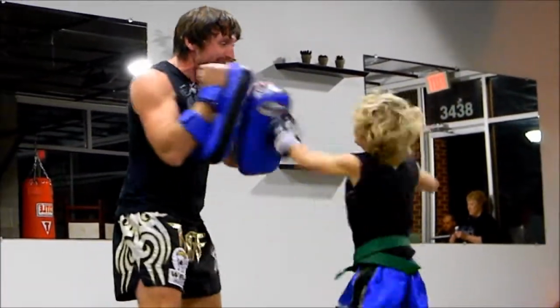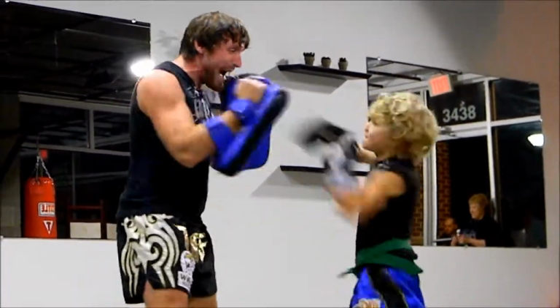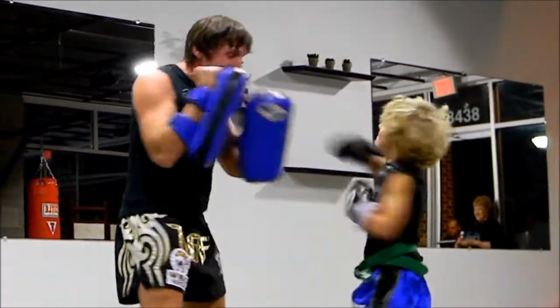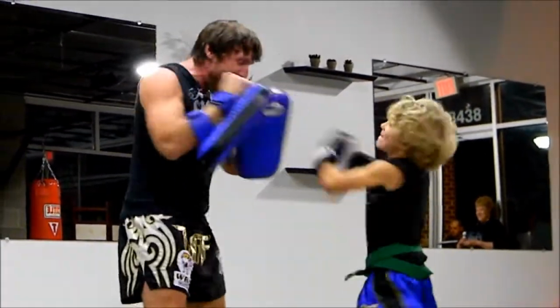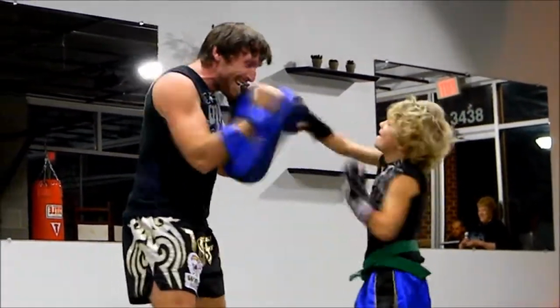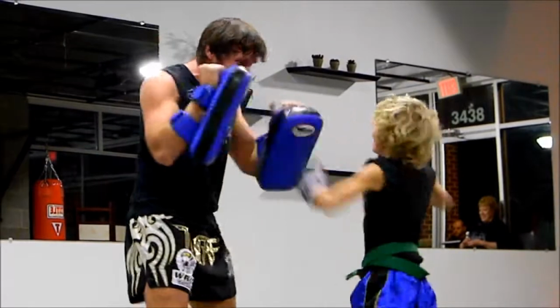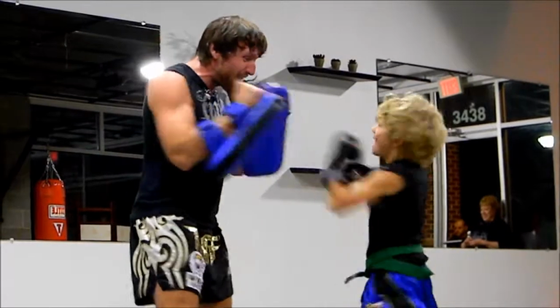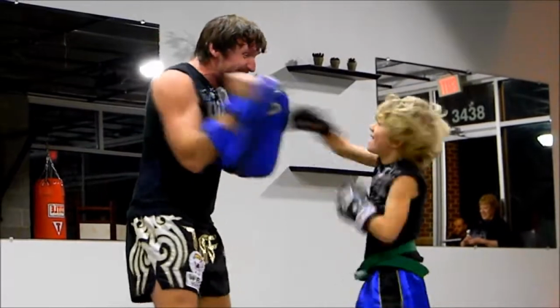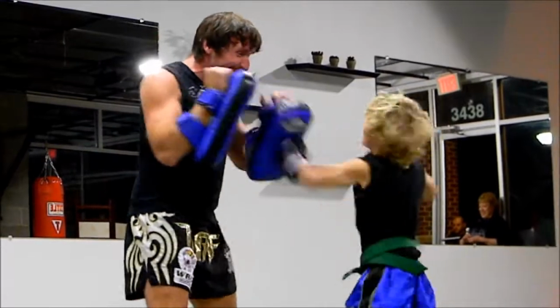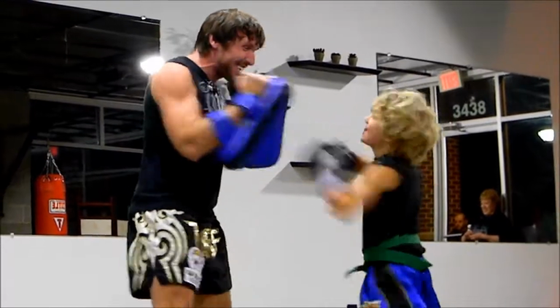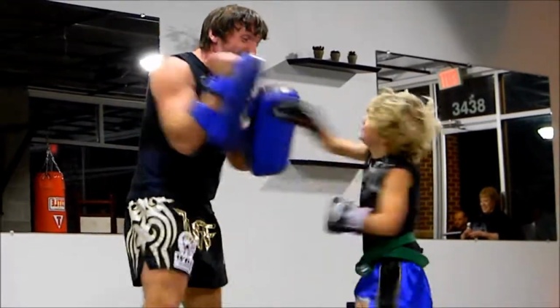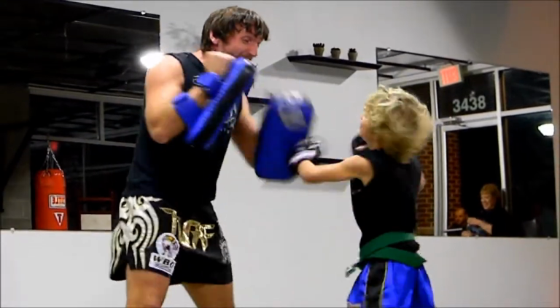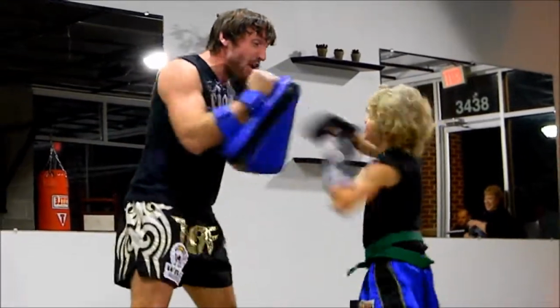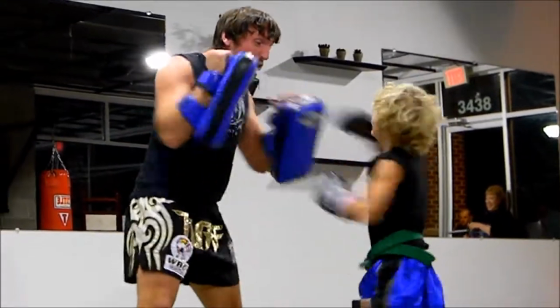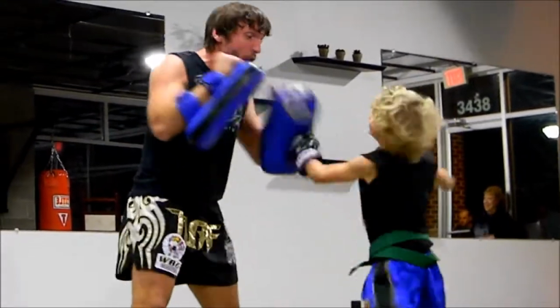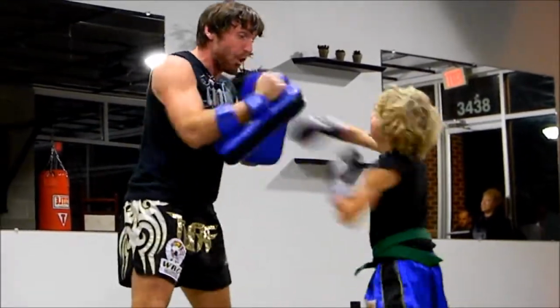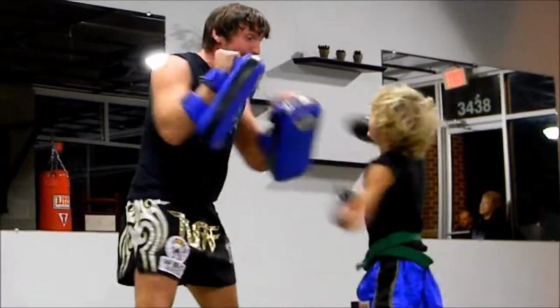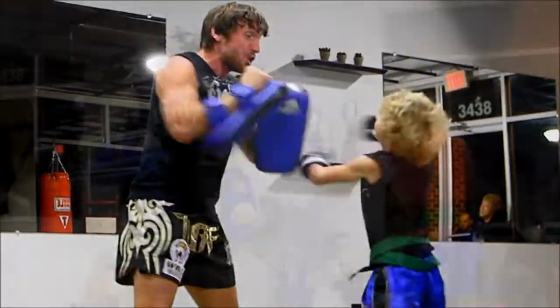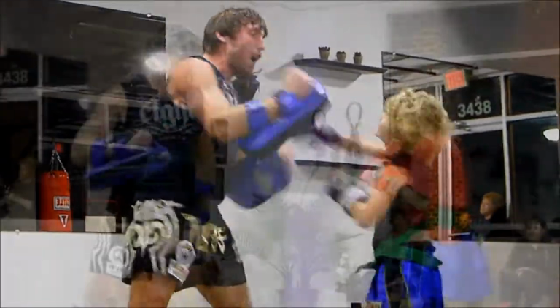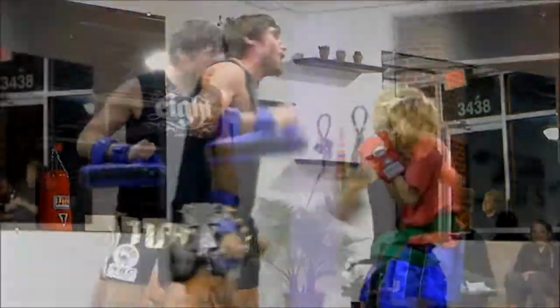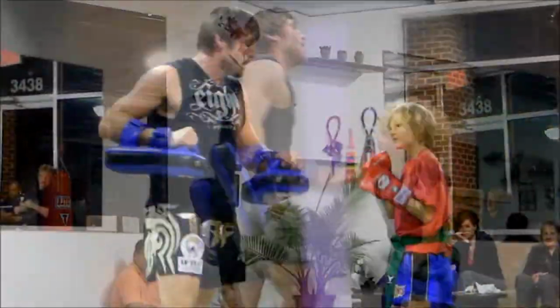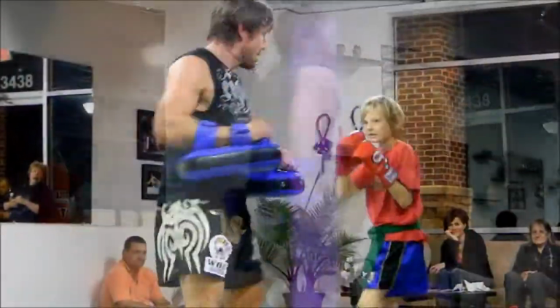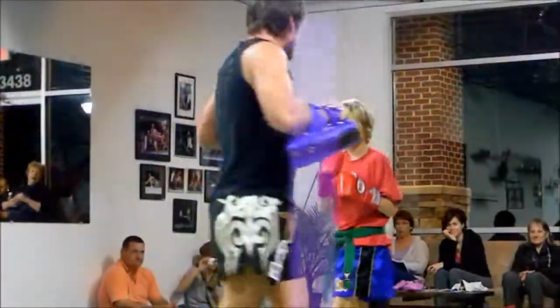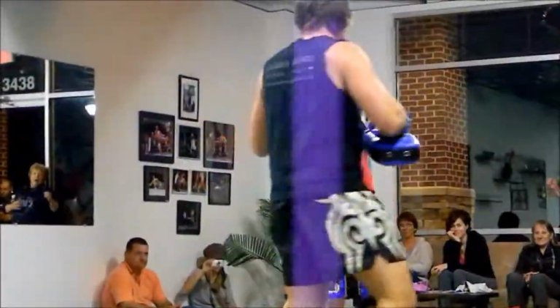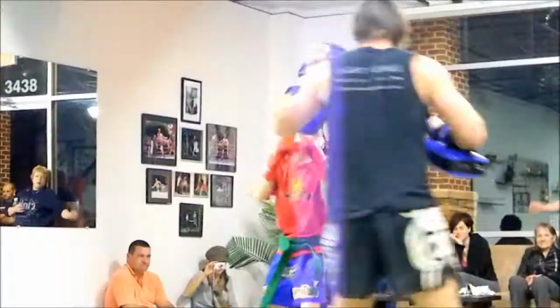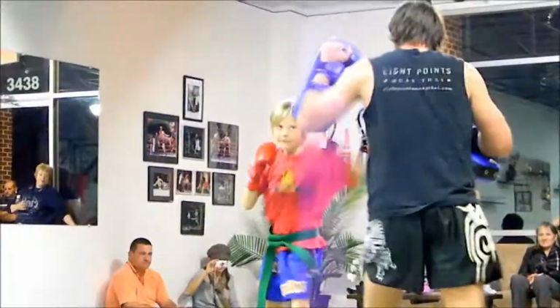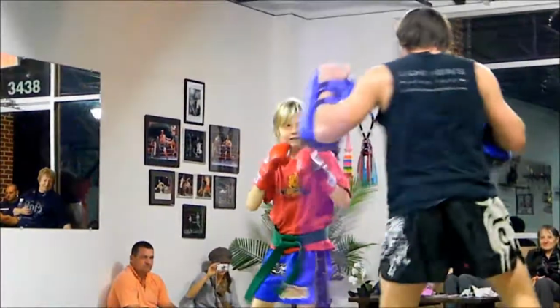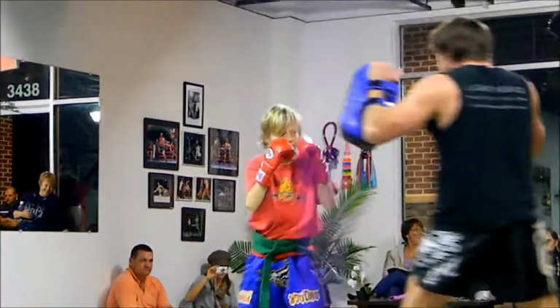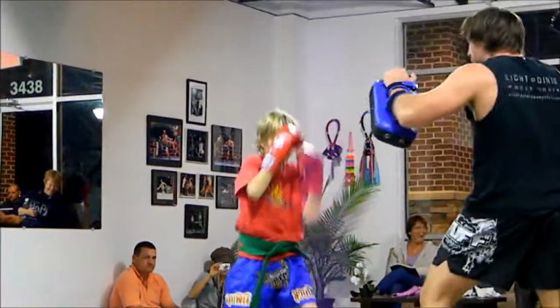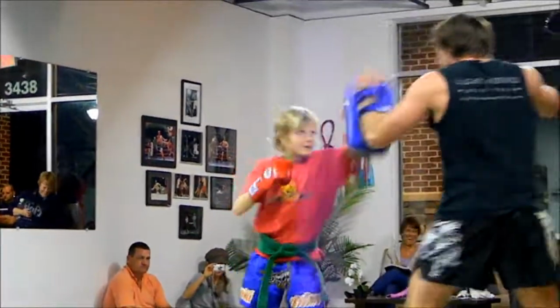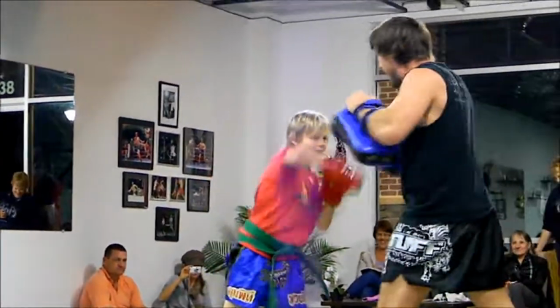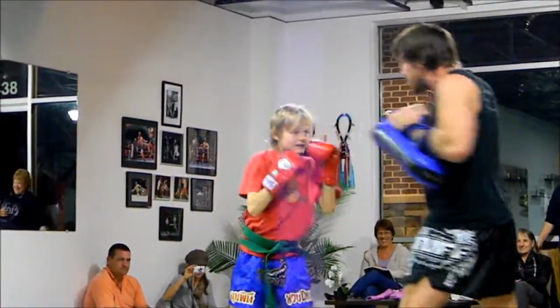Nine! Eight! Seven! Six! Five! Four! Three! Go! One! Two! Kick!